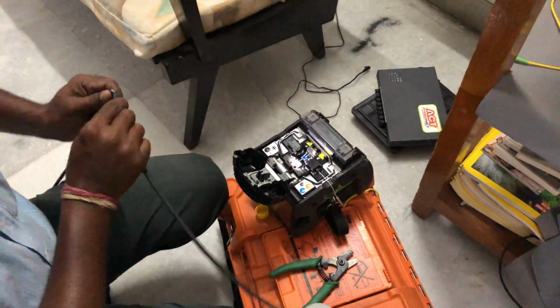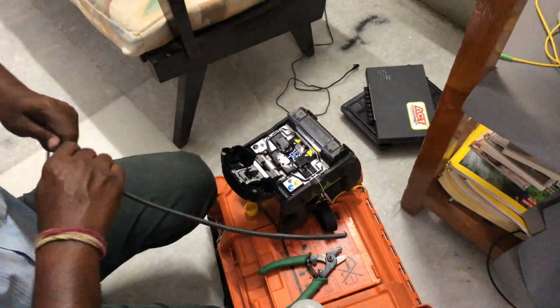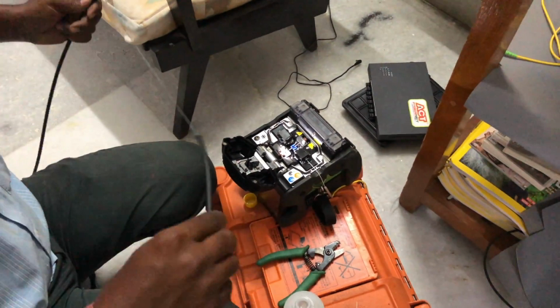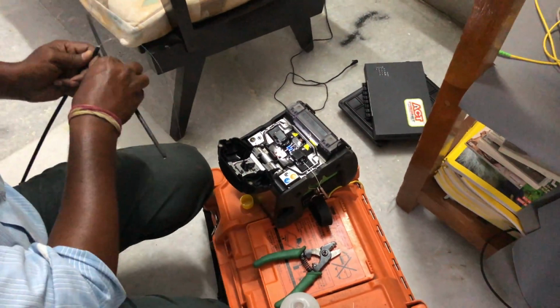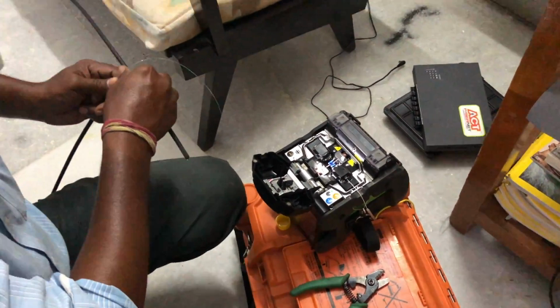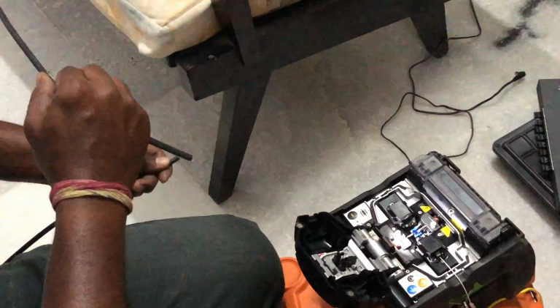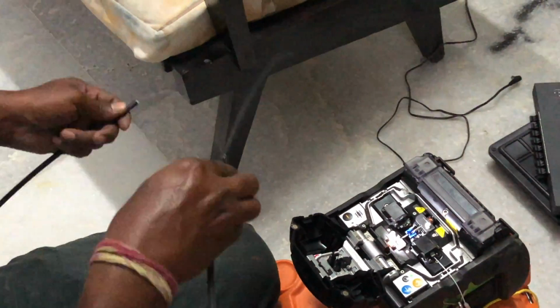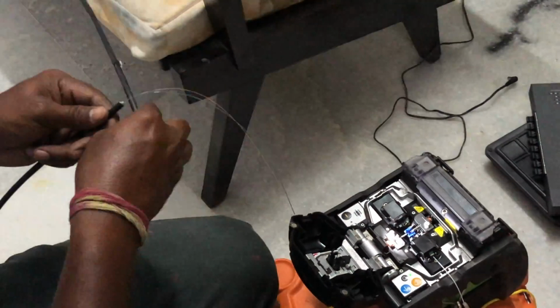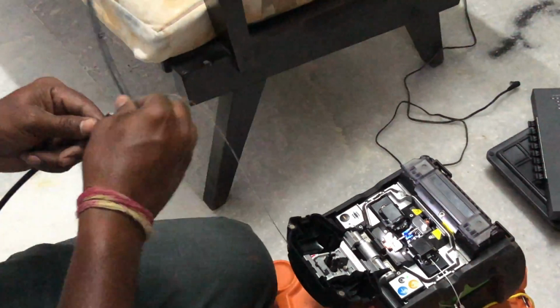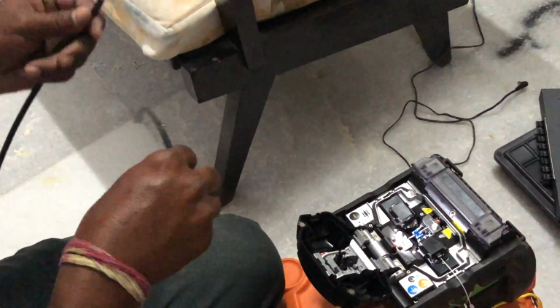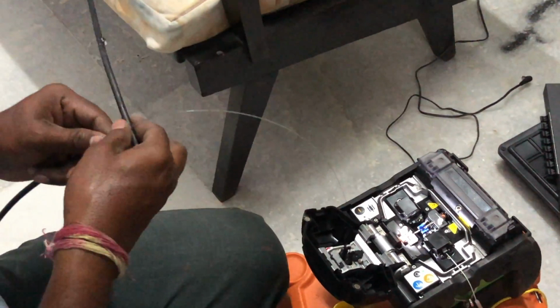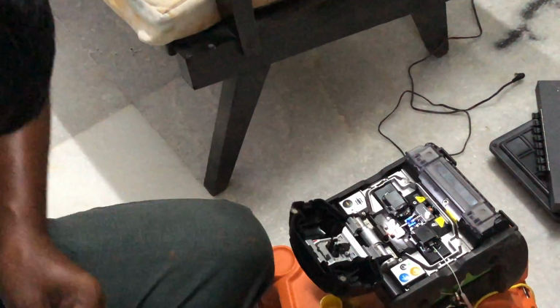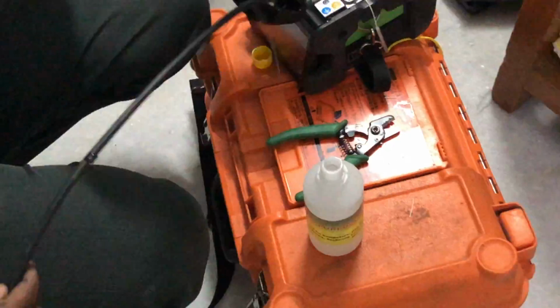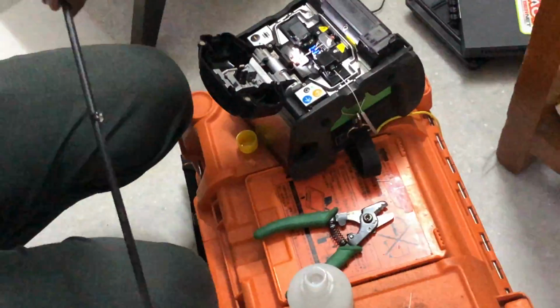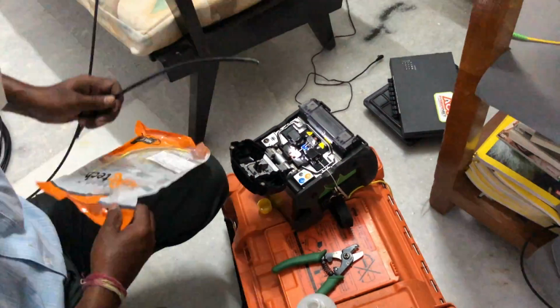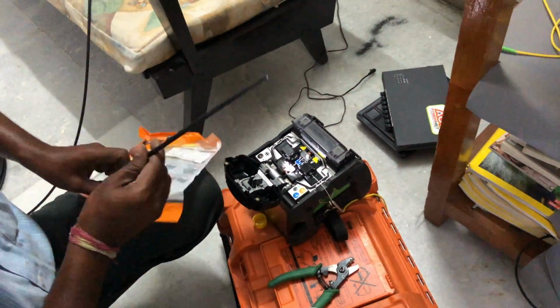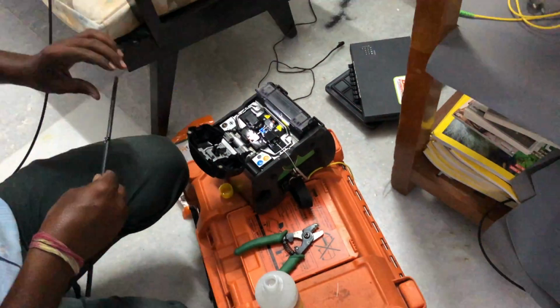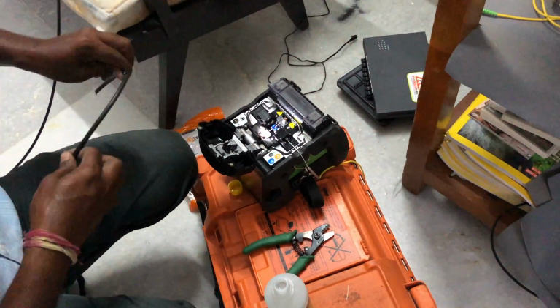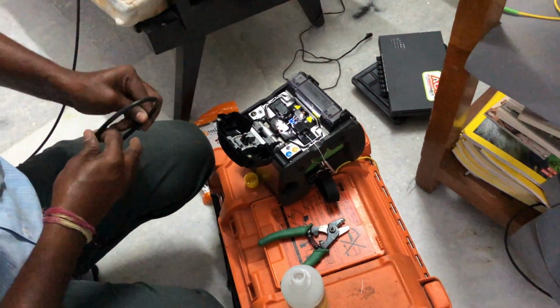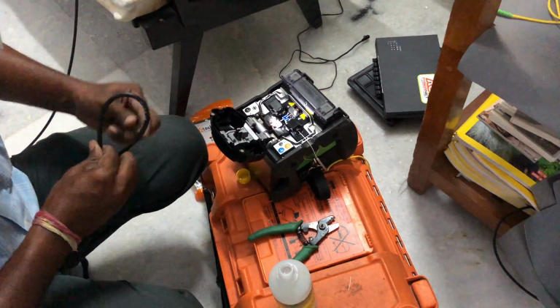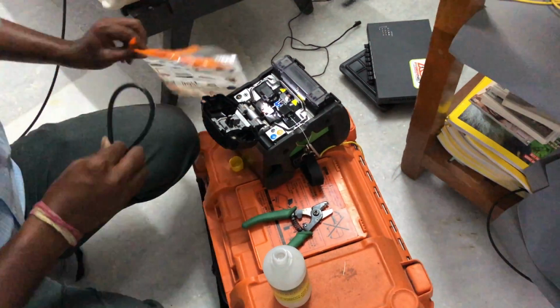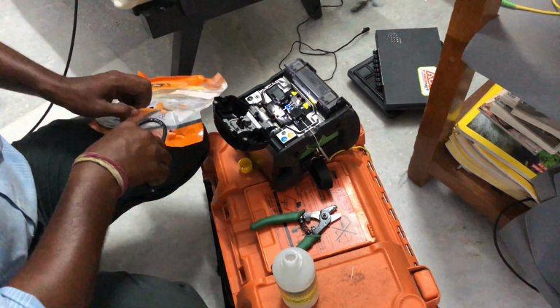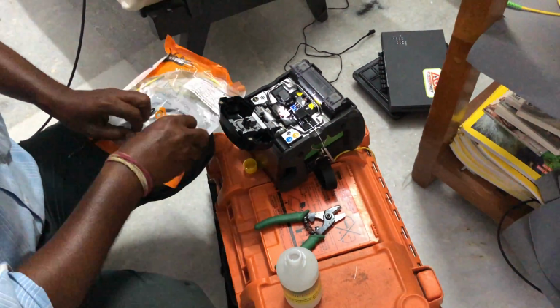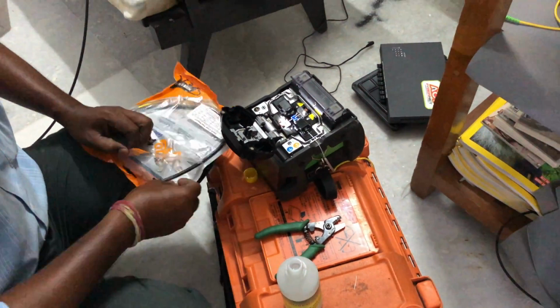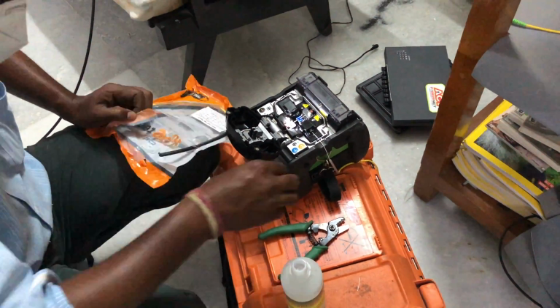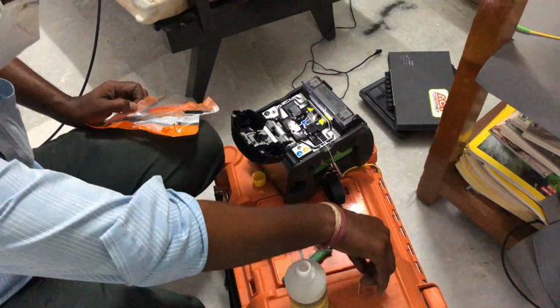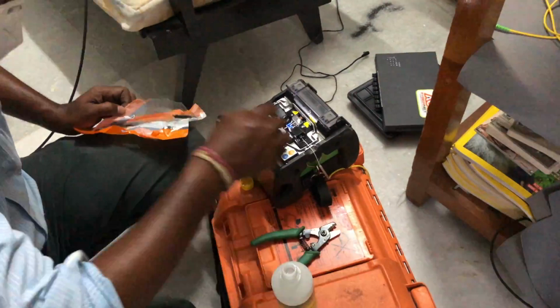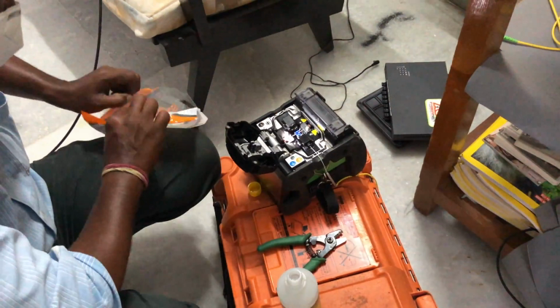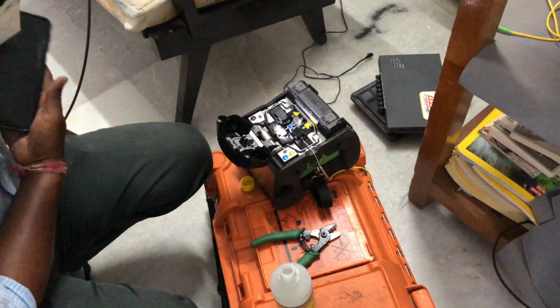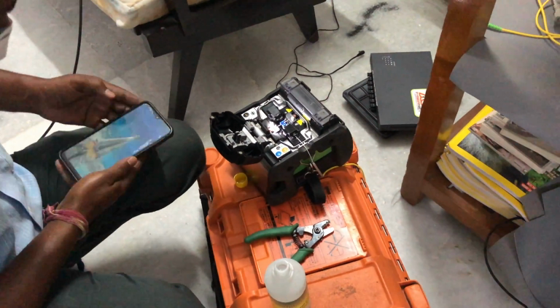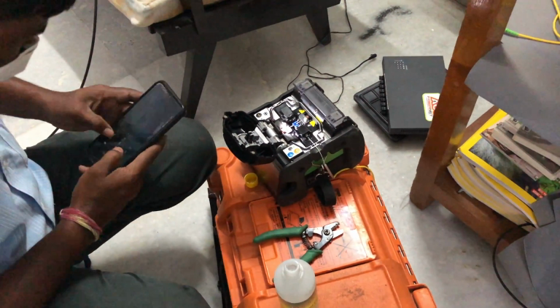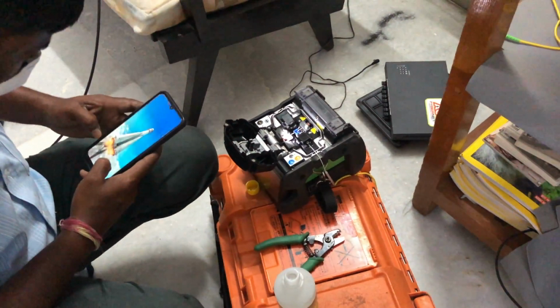Some of the technicians would just come and say this is a router problem, which it was not, because I'm very sure that this Netgear Orbi router is a great router. That is why I asked them to install the ACT FibreNet switch.